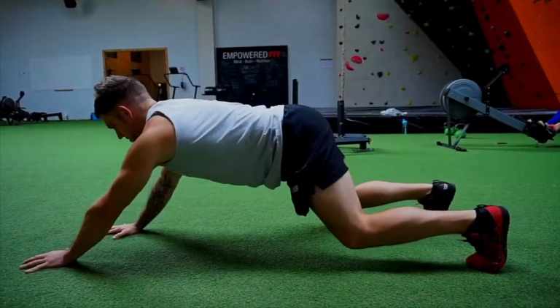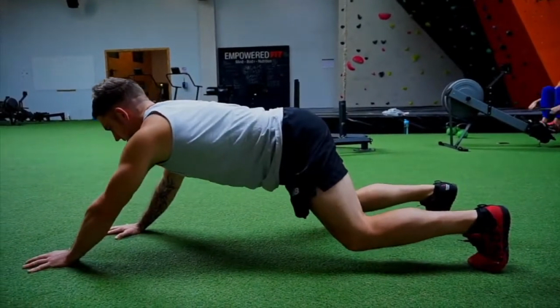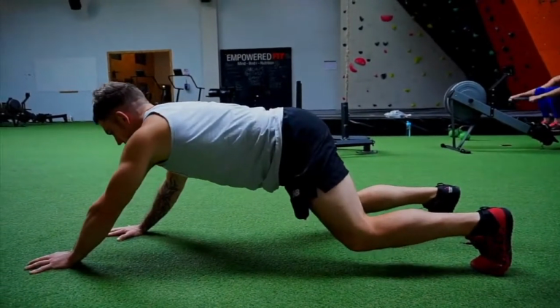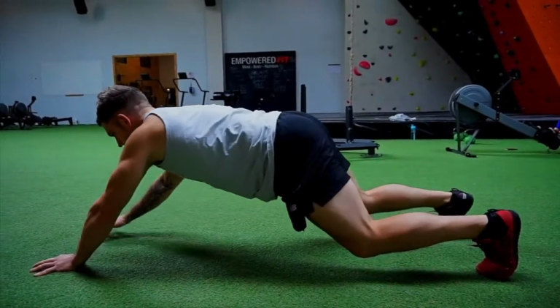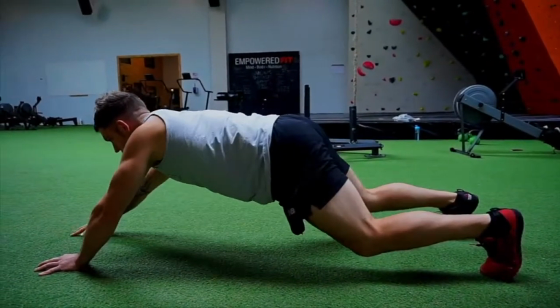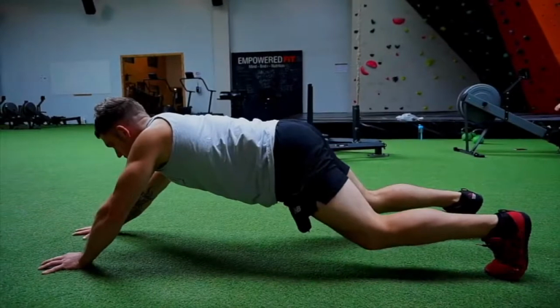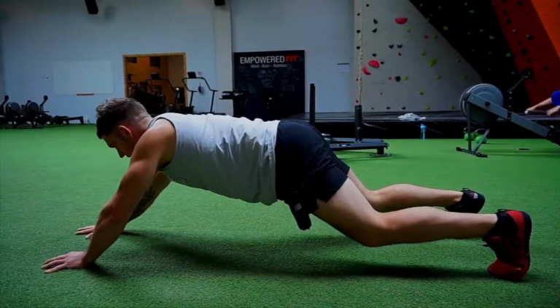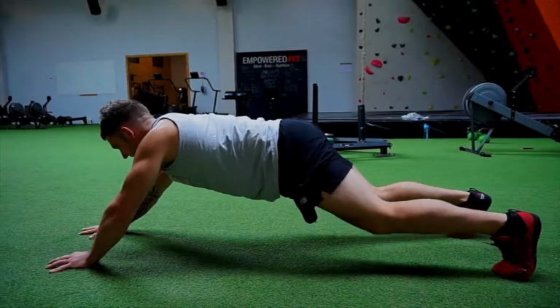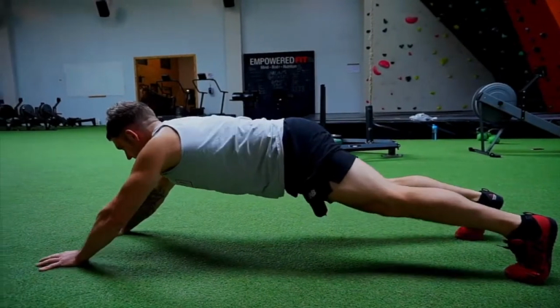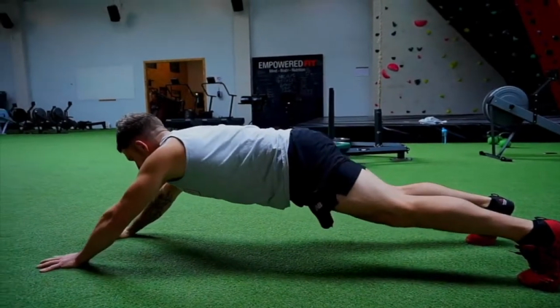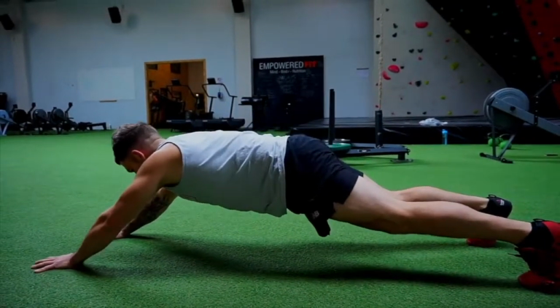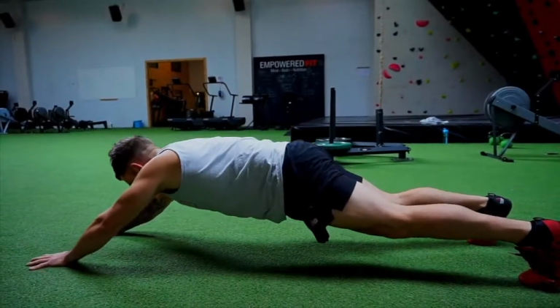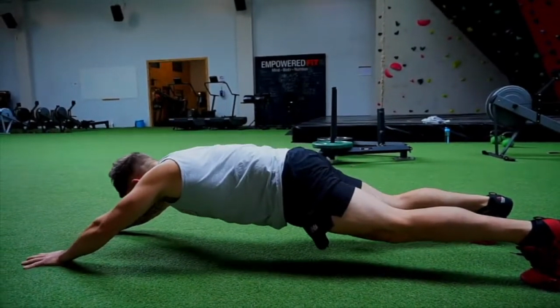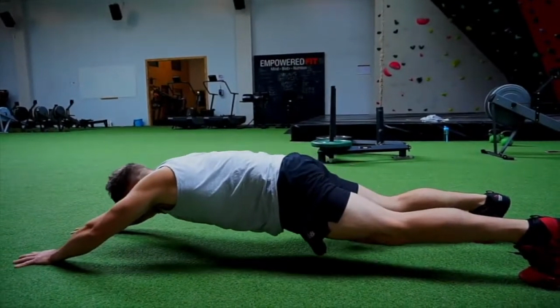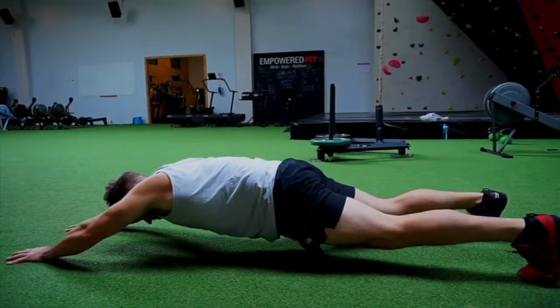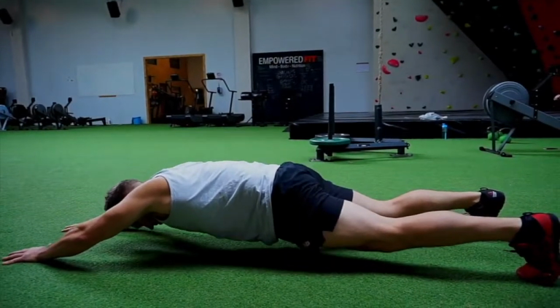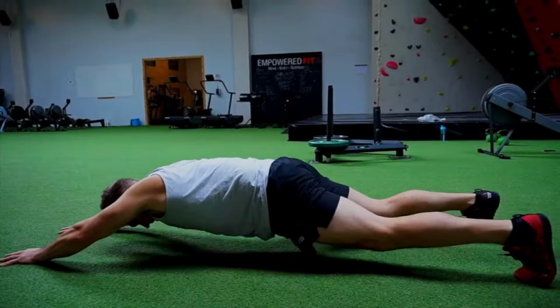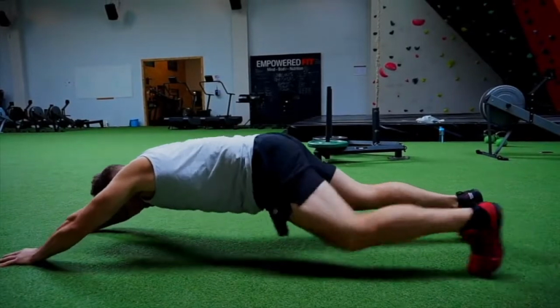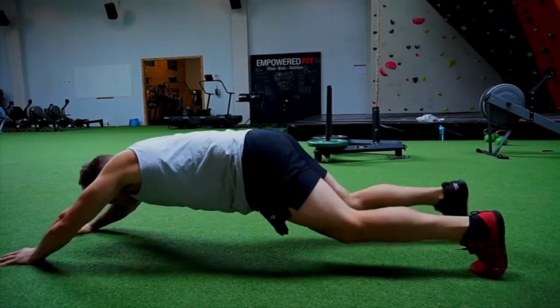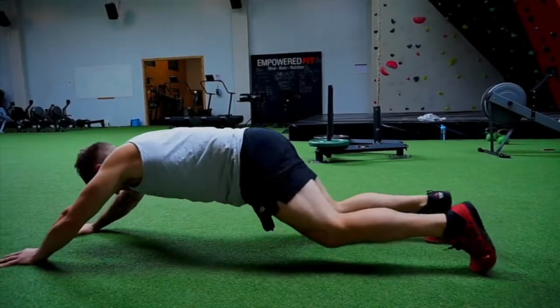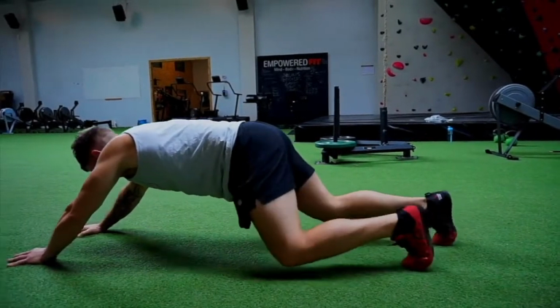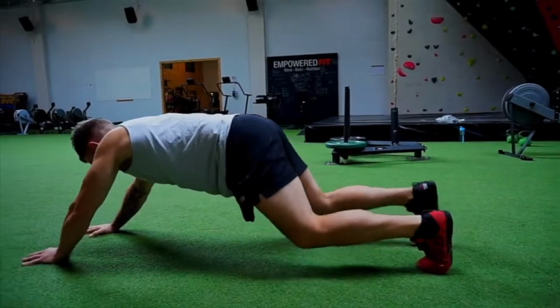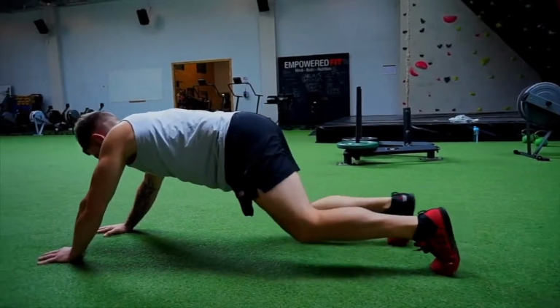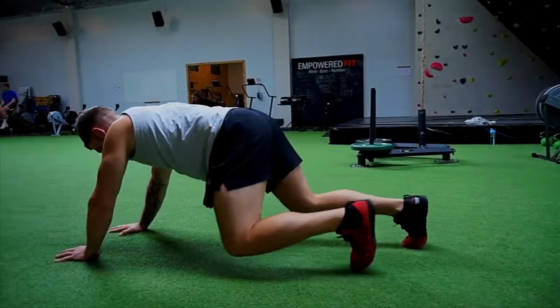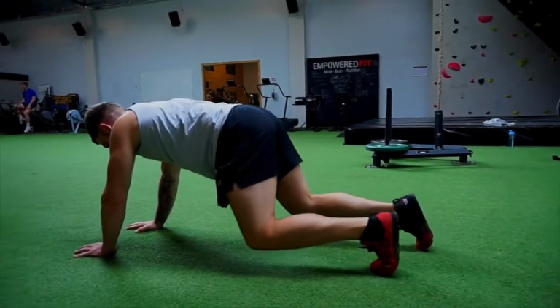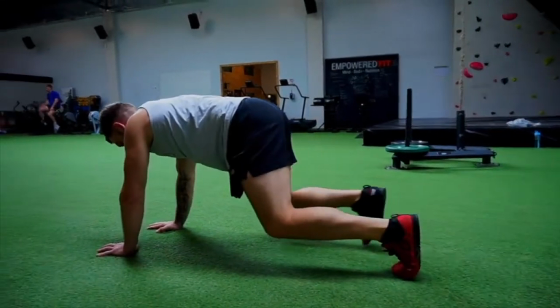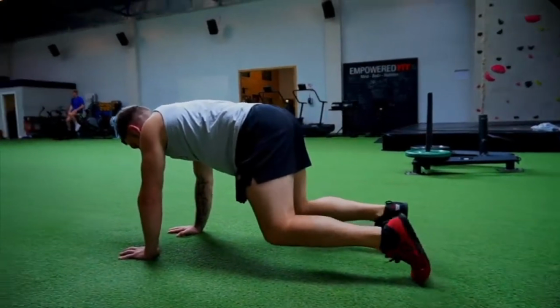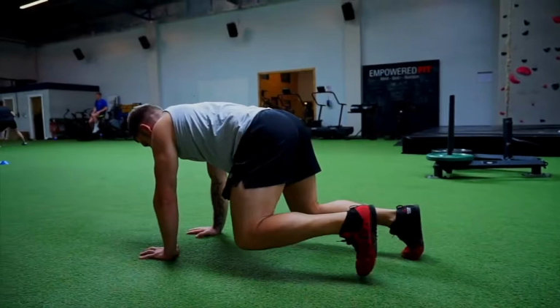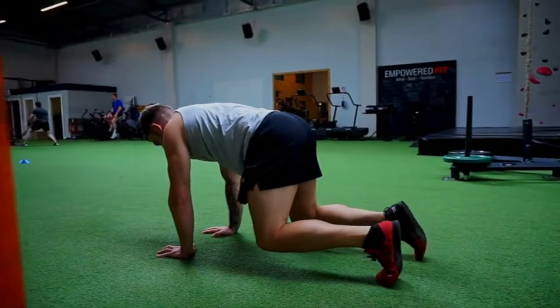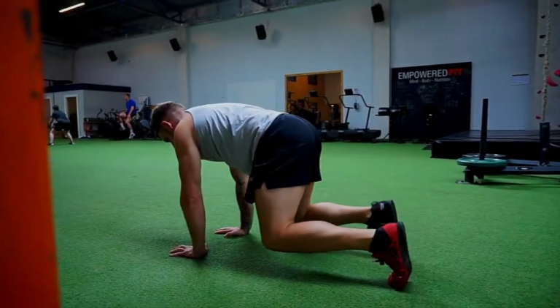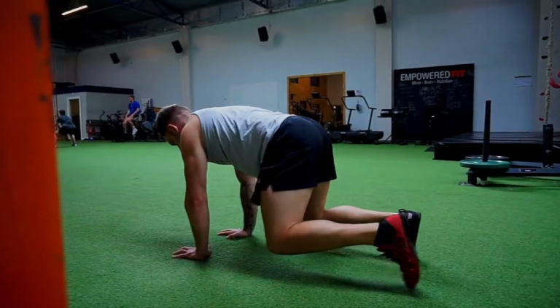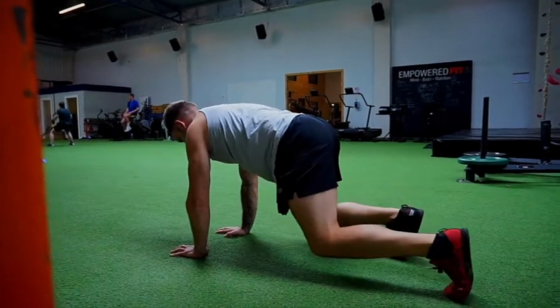Now what's happening is my core's really squeezed. I'm actually getting to an elevated position and then crawl back in with your feet while keeping your core nice and tight. You can also do it the other way.